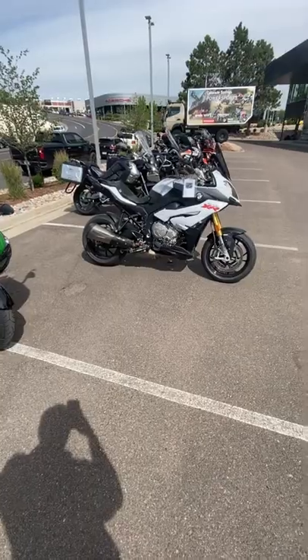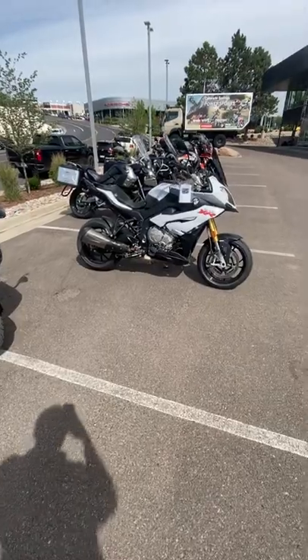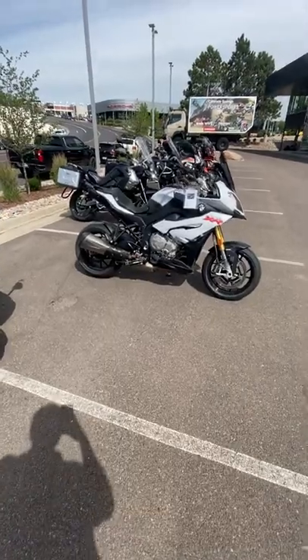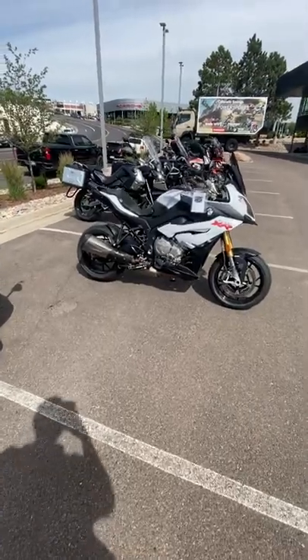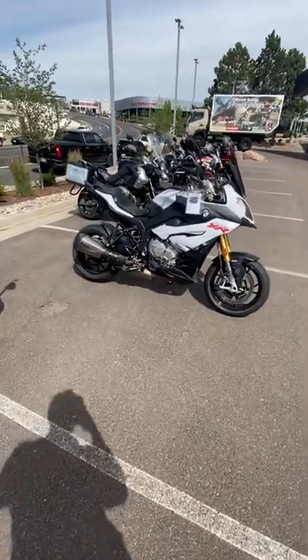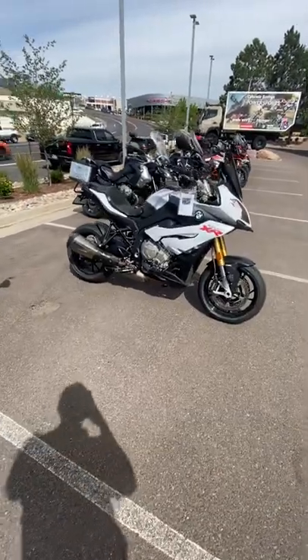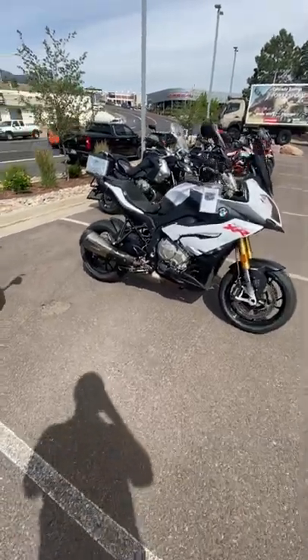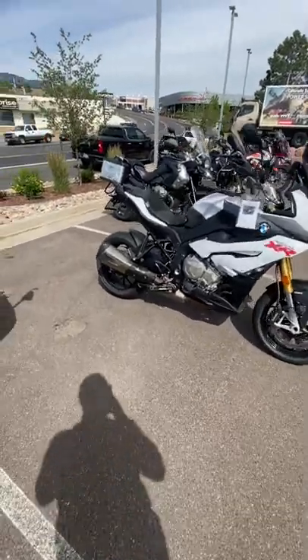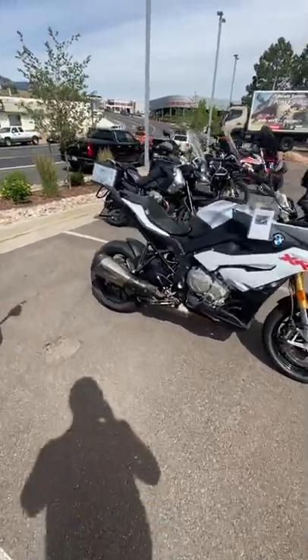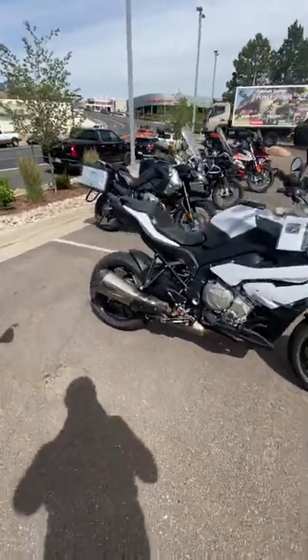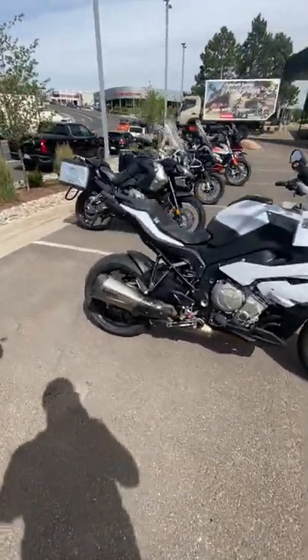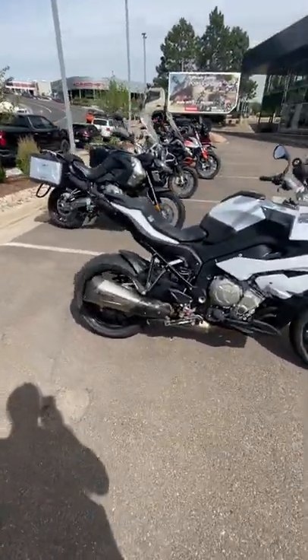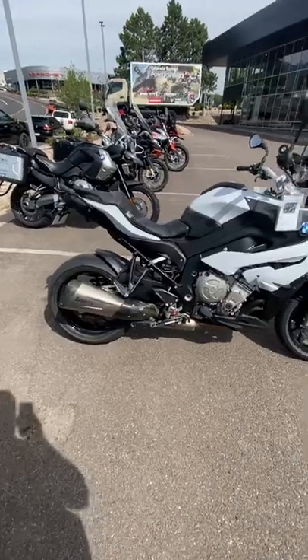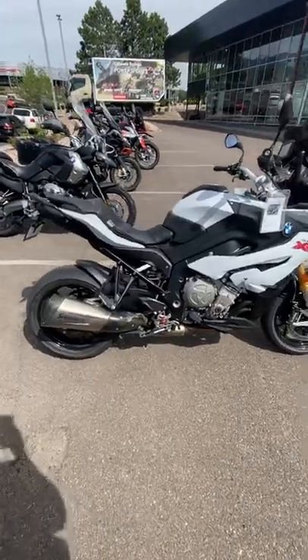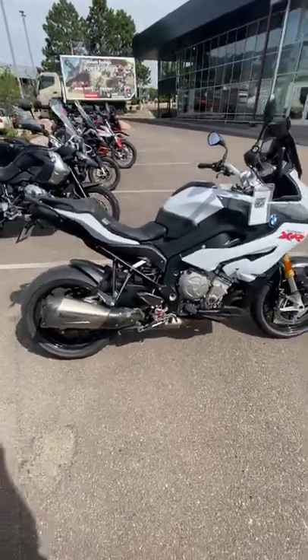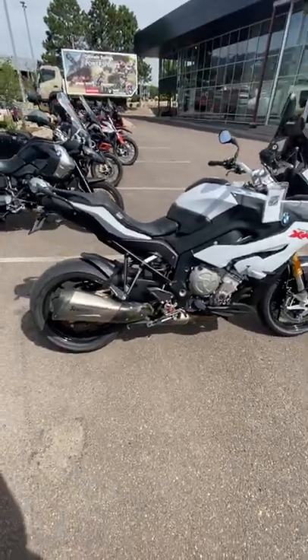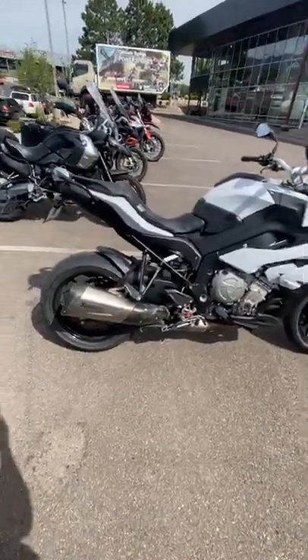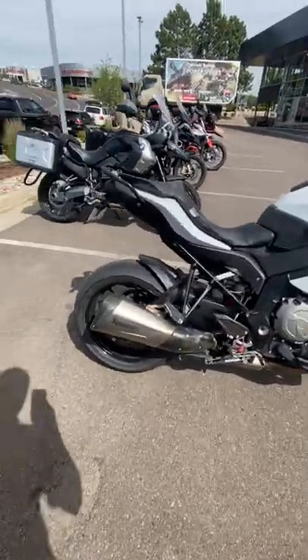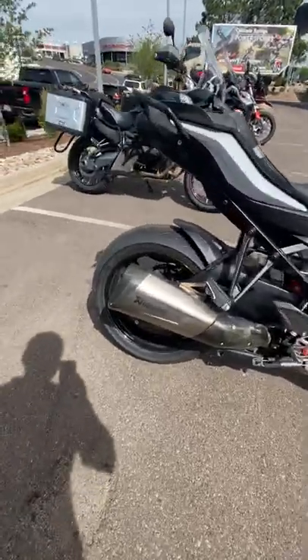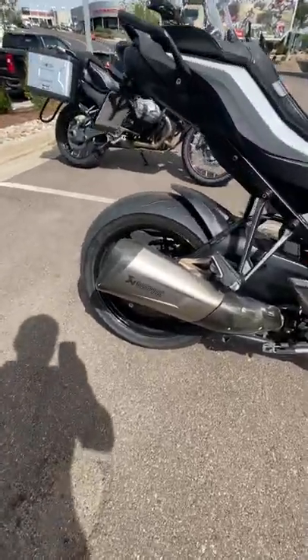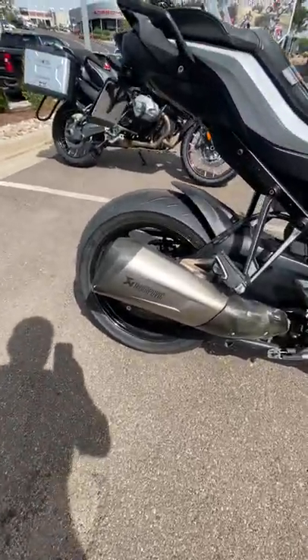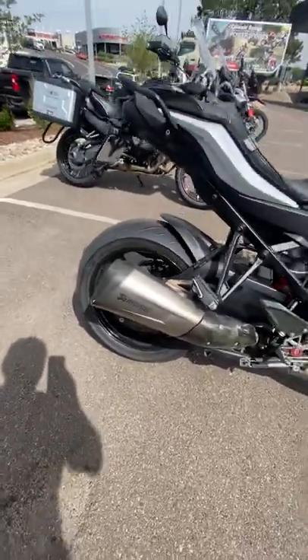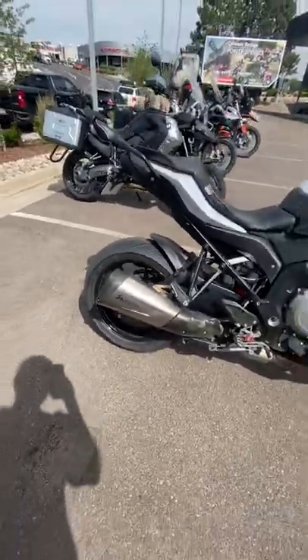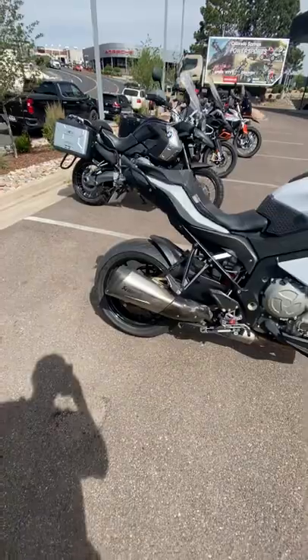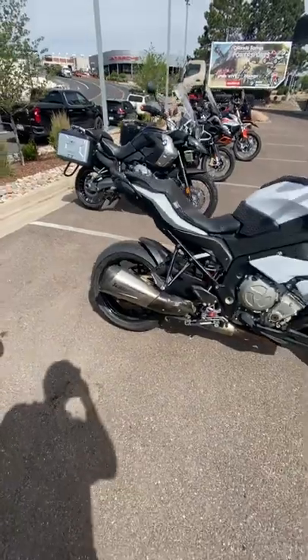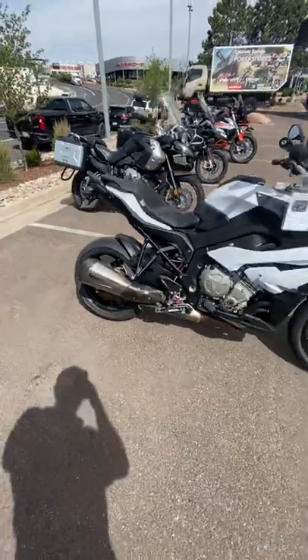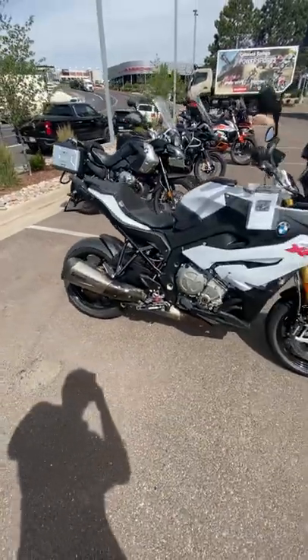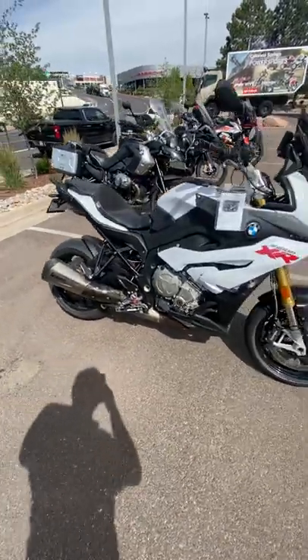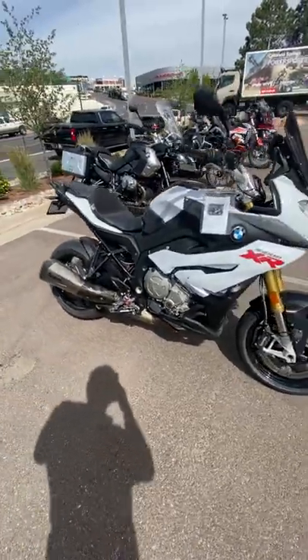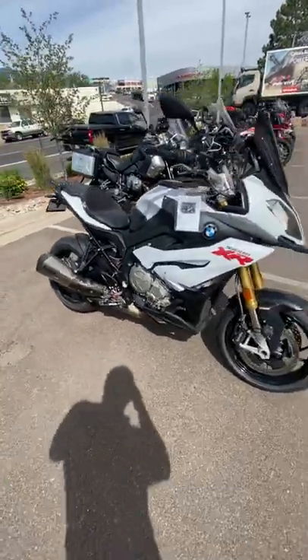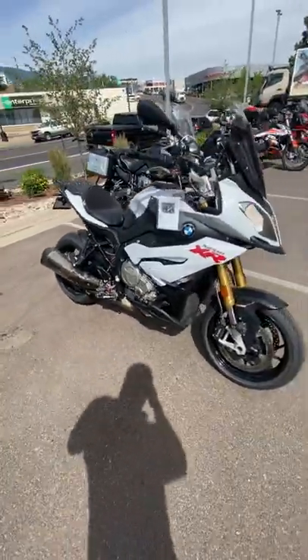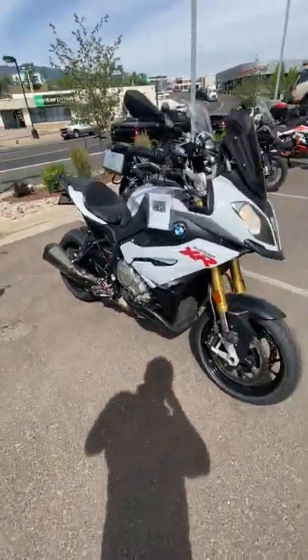Hello, this is Shane with Colorado Springs Powersports. Just wanted to show you this 2016 BMW S1000XR. It is a little dirty — it does live outside, but it cleans up really nice.